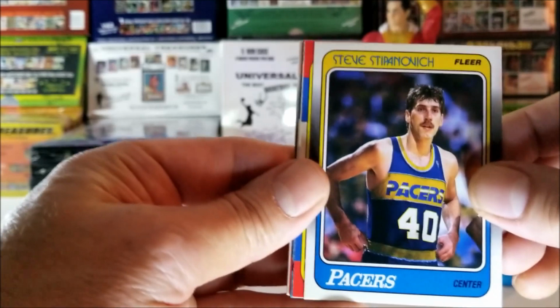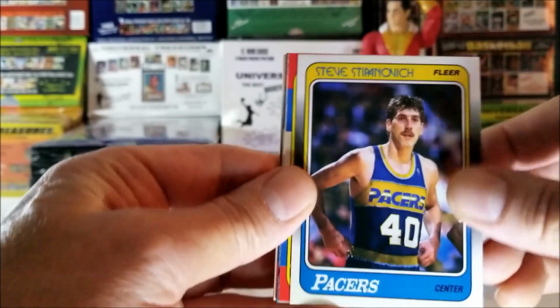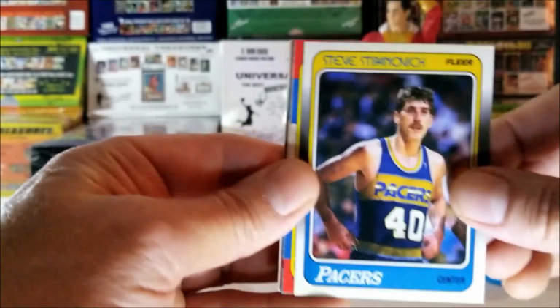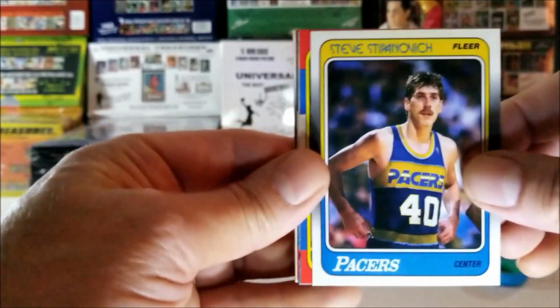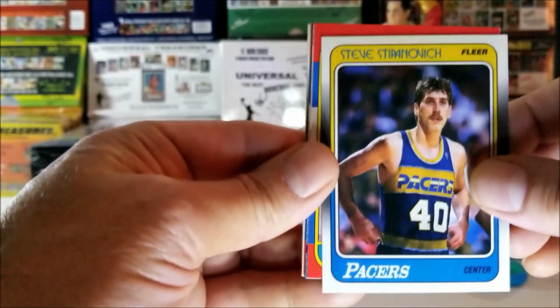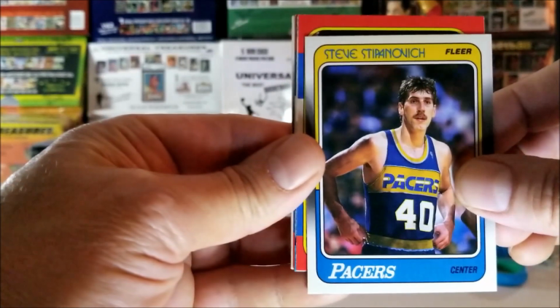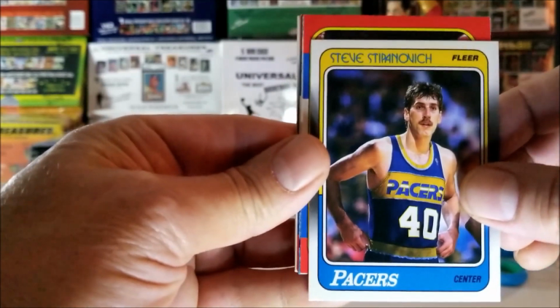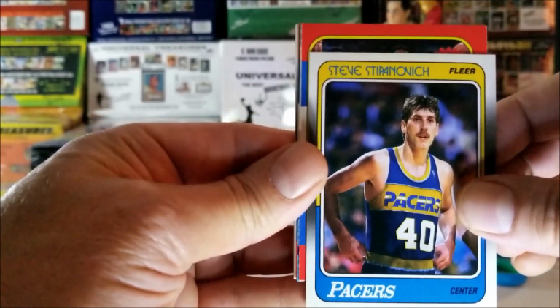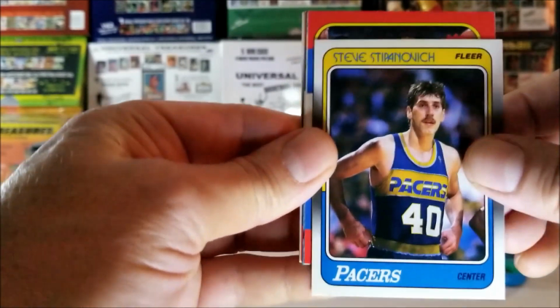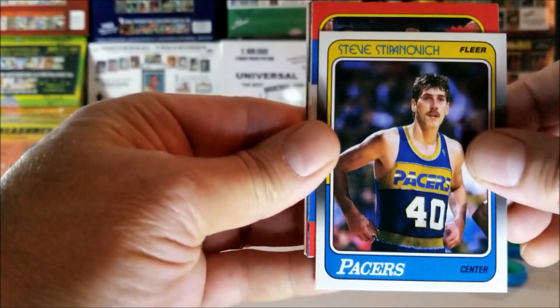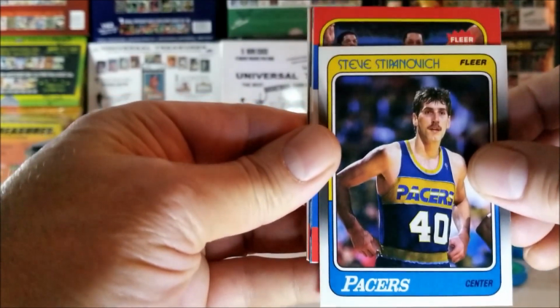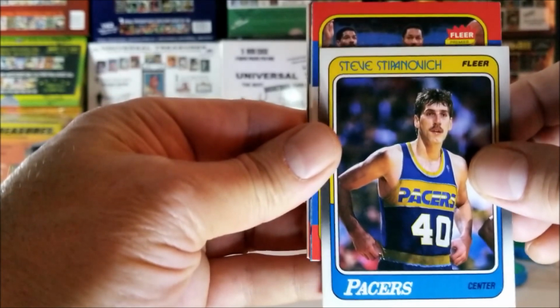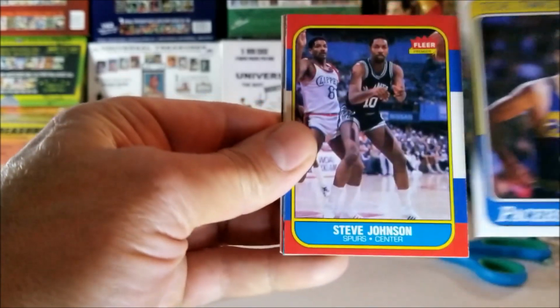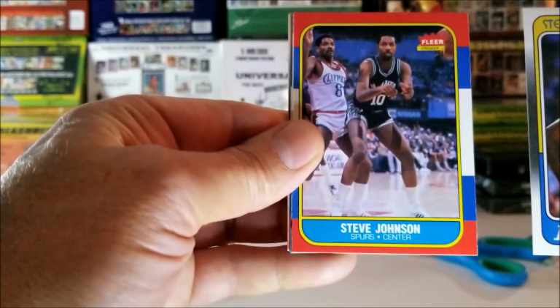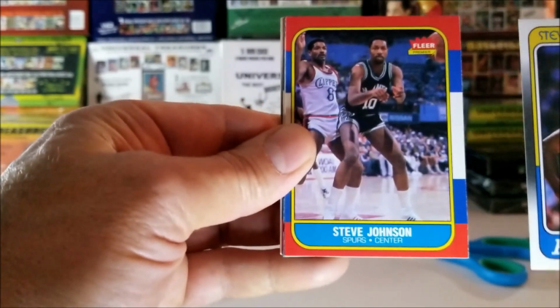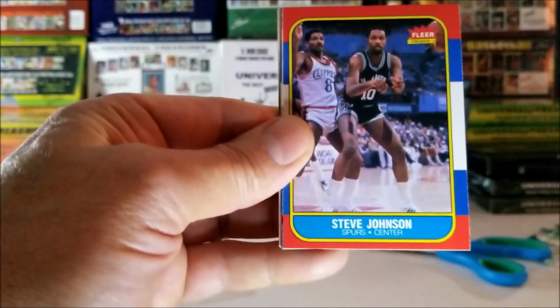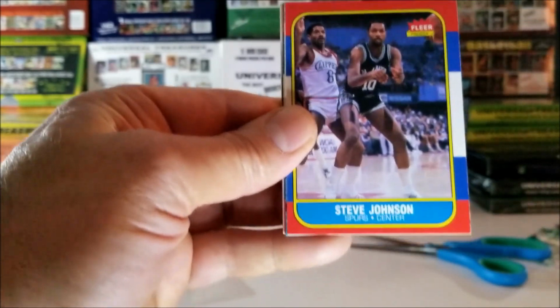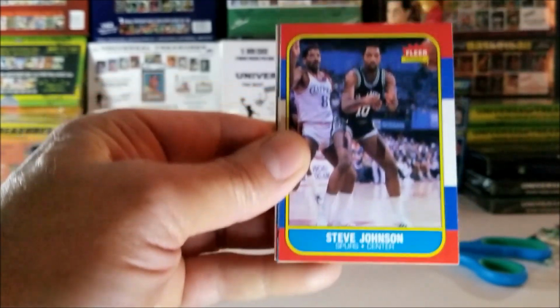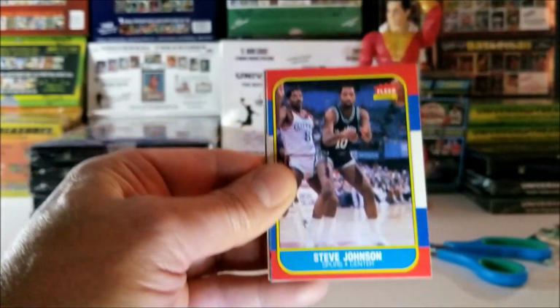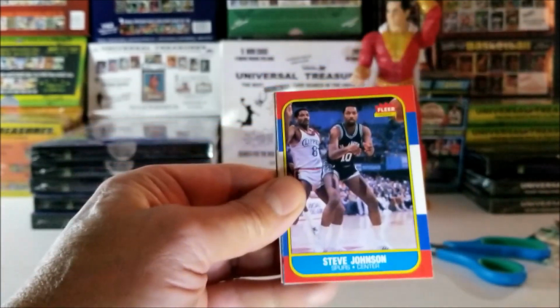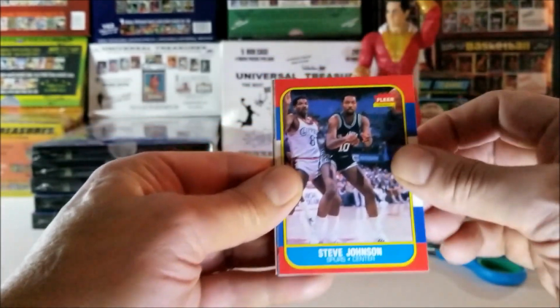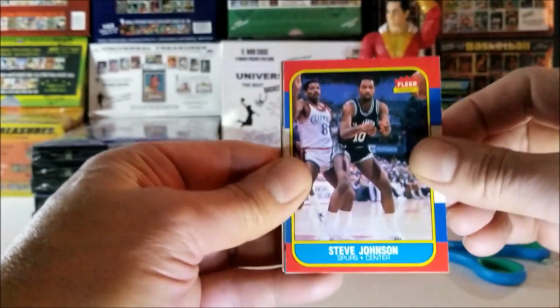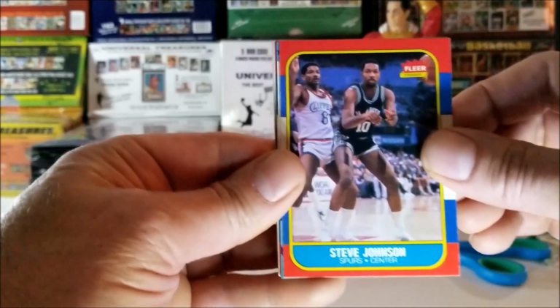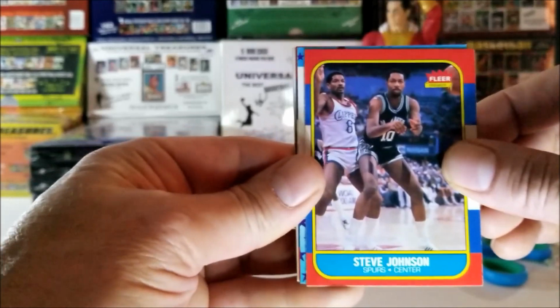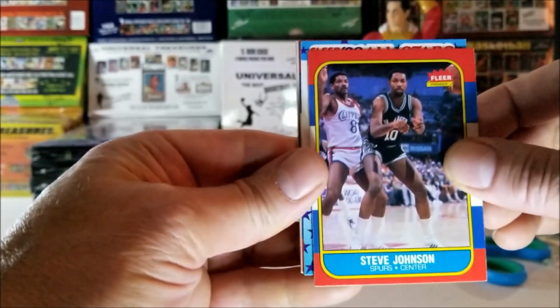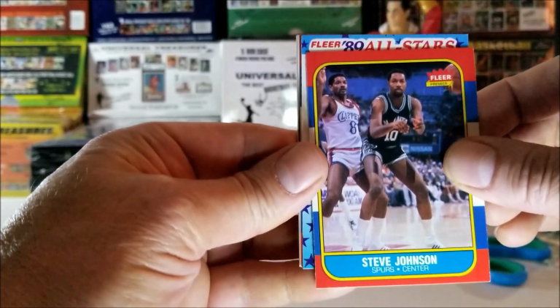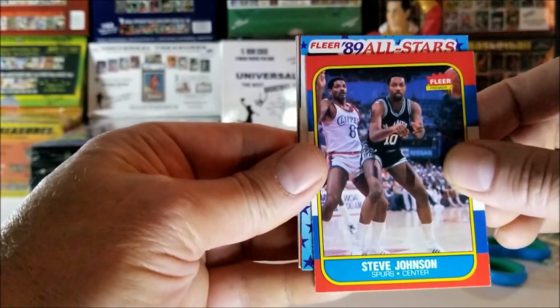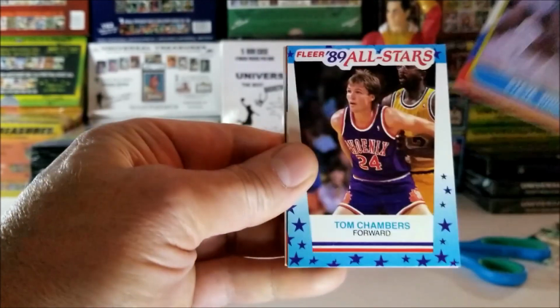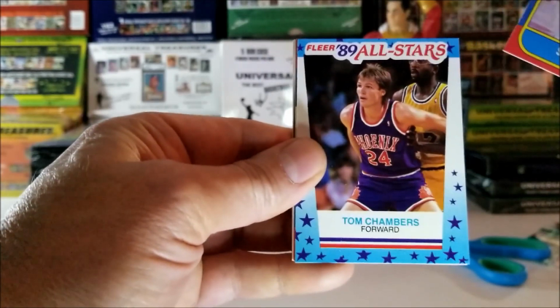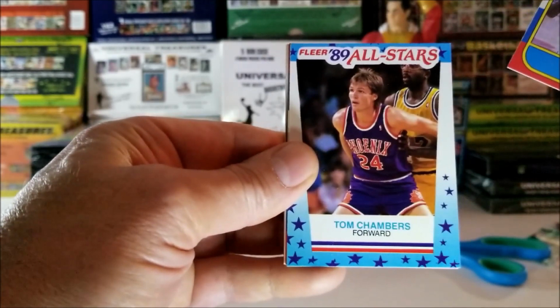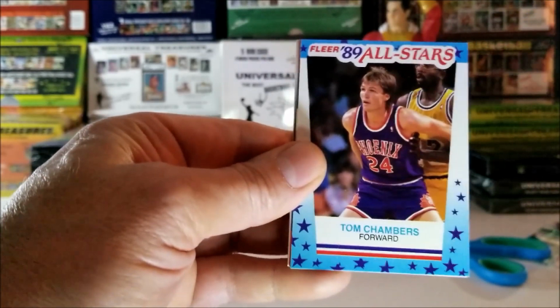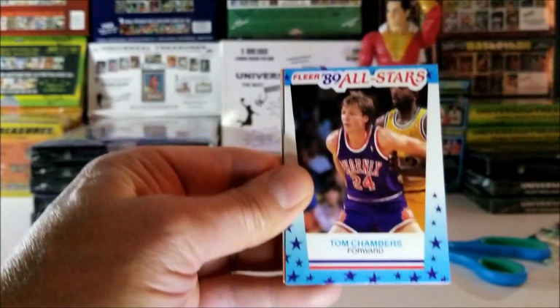There's an '86 card behind it. It's not the Jordan, but it's Steve Johnson, 1986. There's an All-Star behind that — Tom Chambers, 1989.